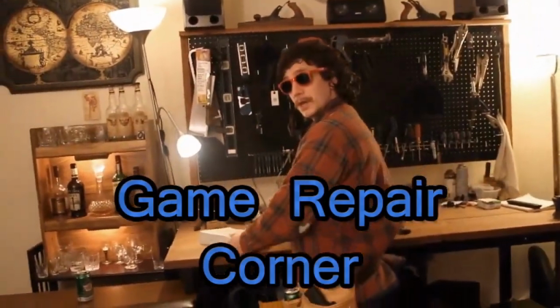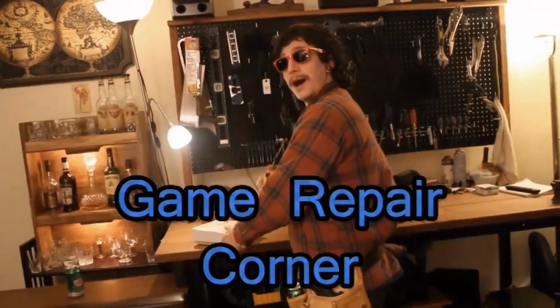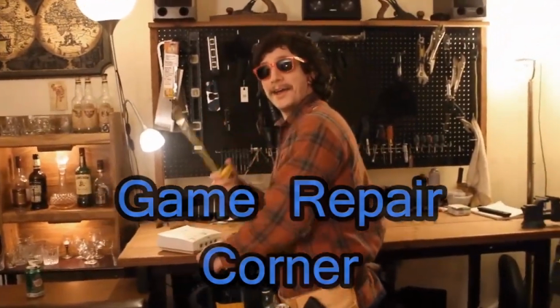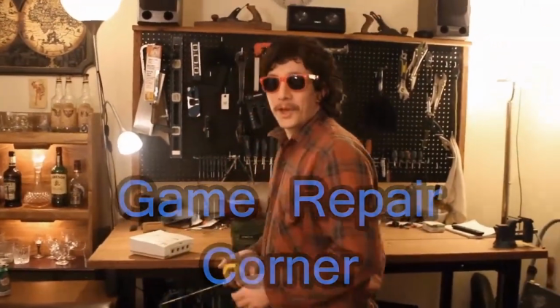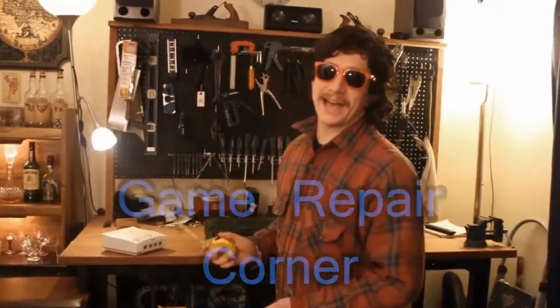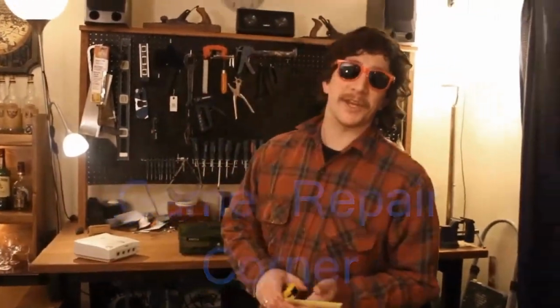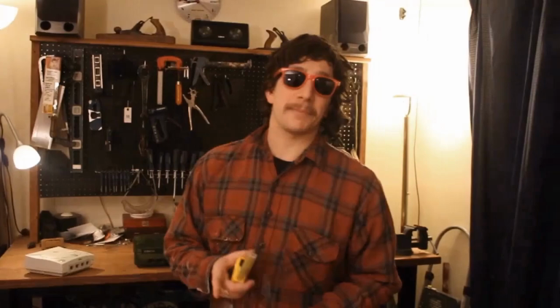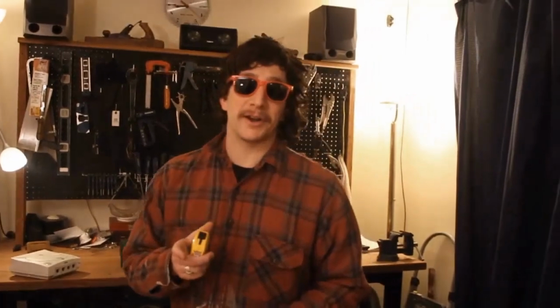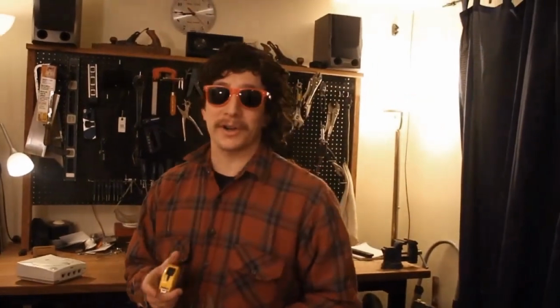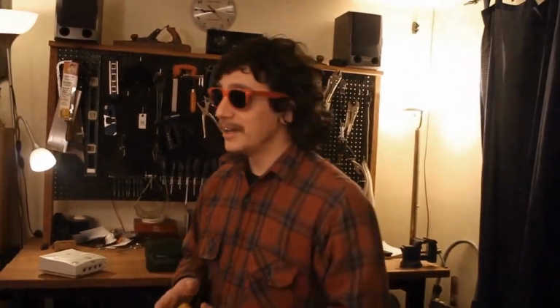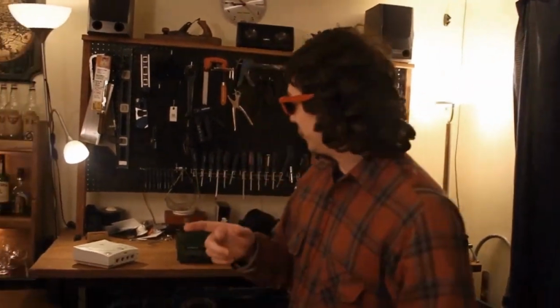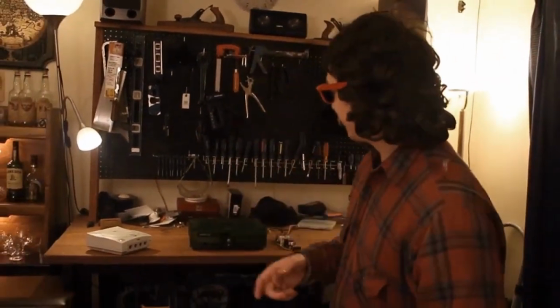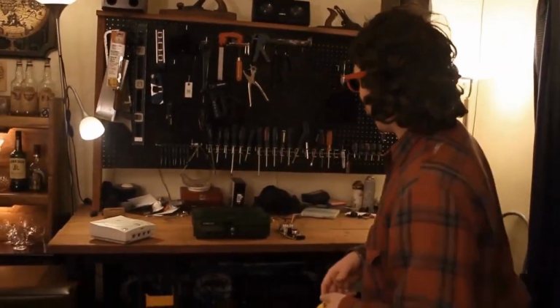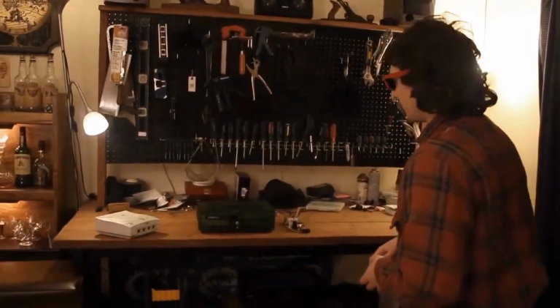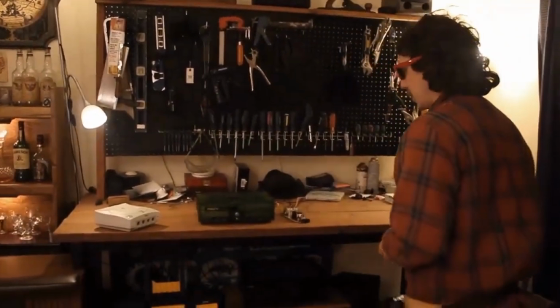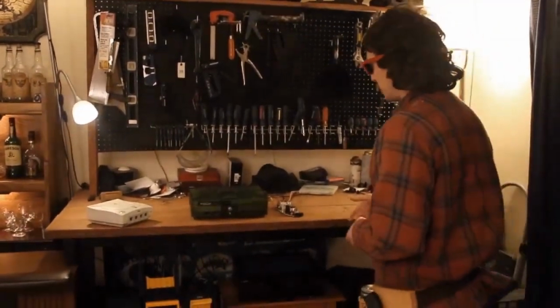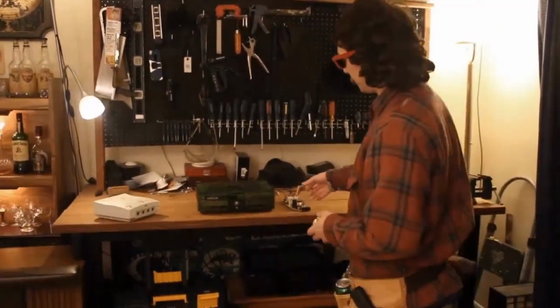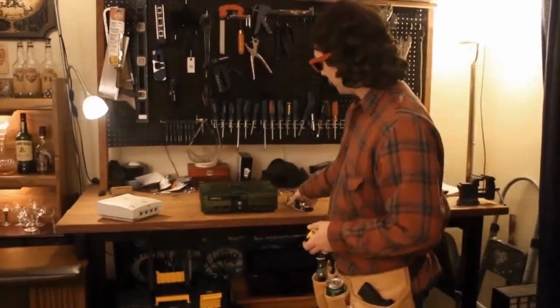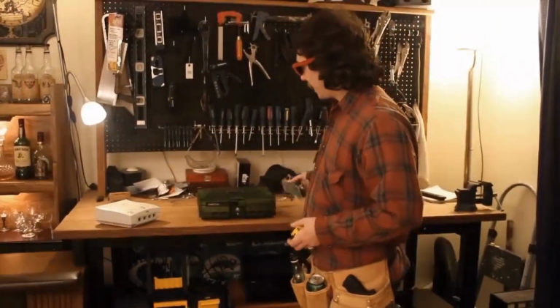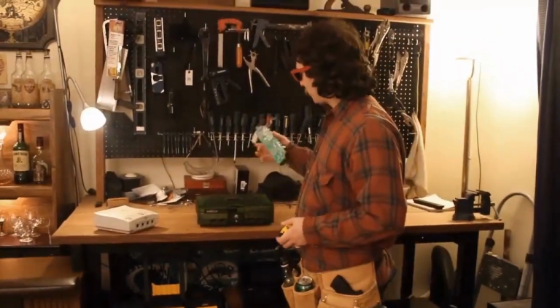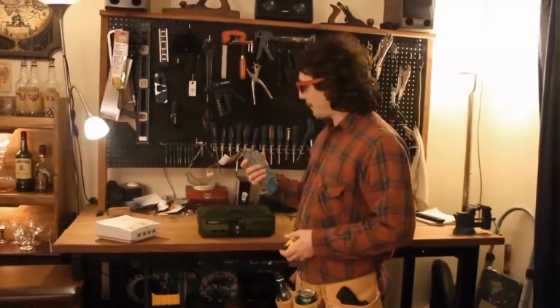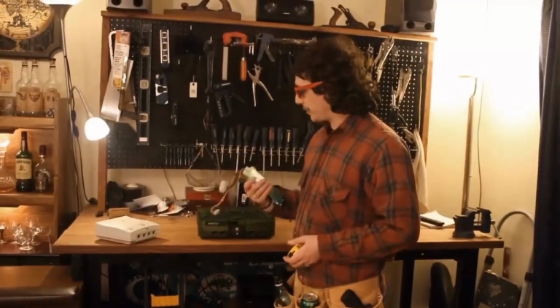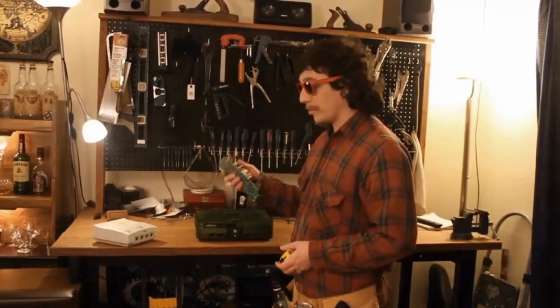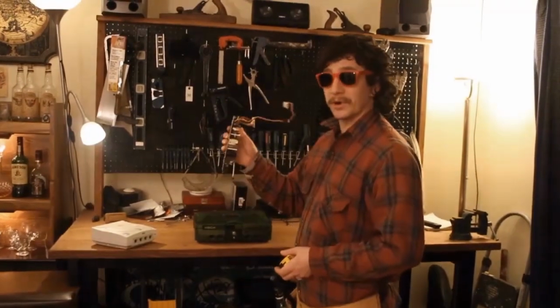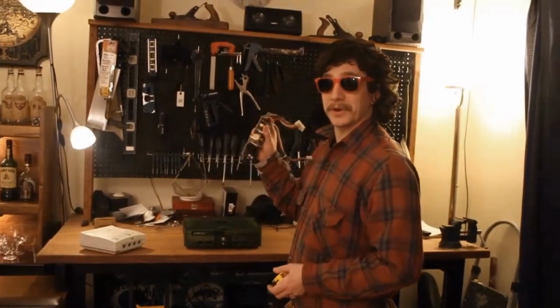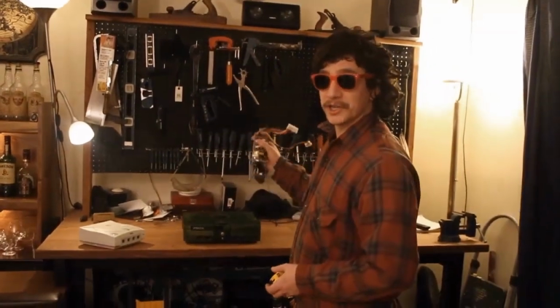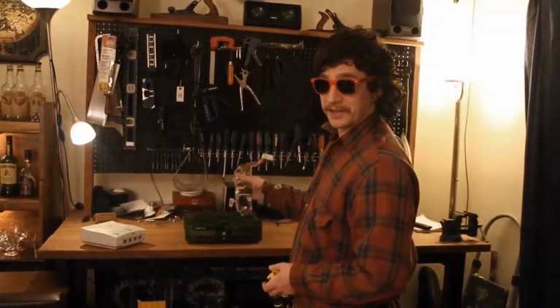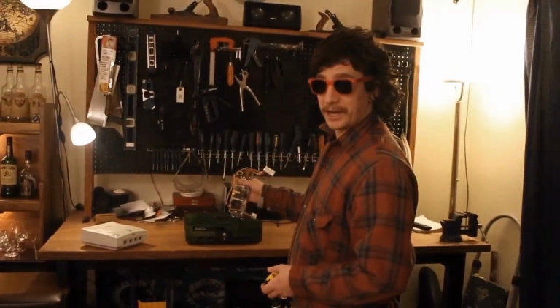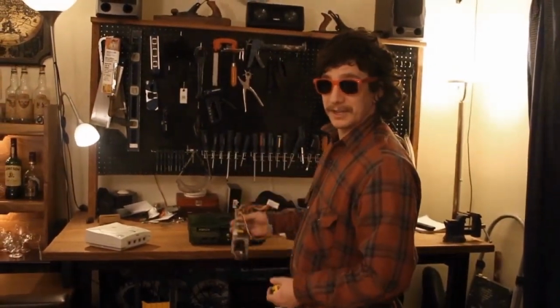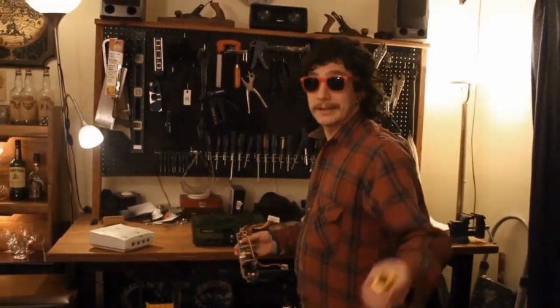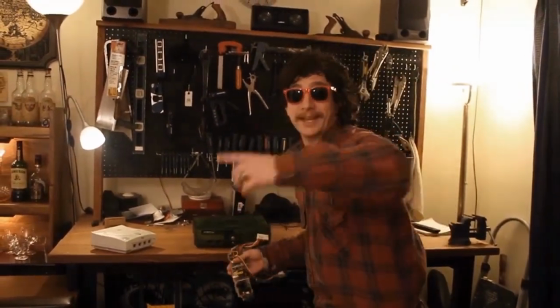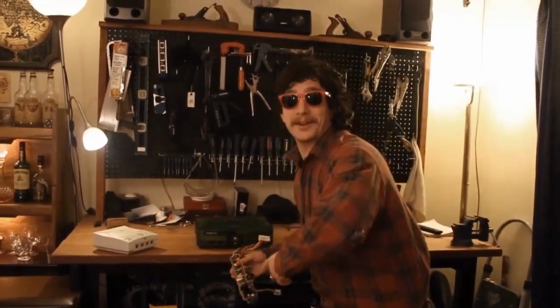Oh hi! Welcome back to Video Game Repair Corner. On this episode we are going to be showing you how to swap out a power board from an original Xbox. Let's take a look.